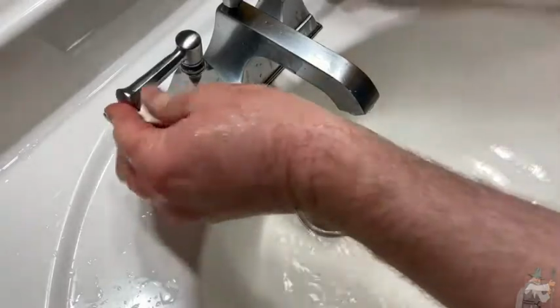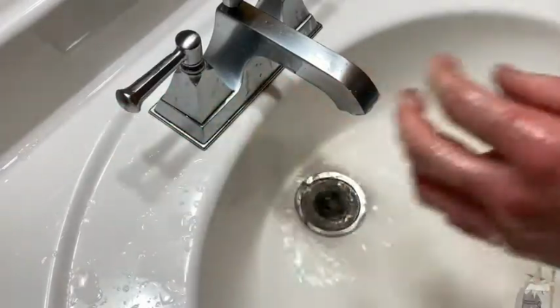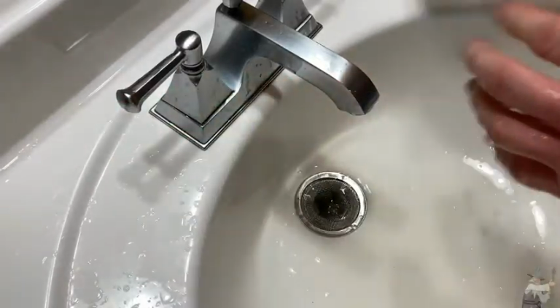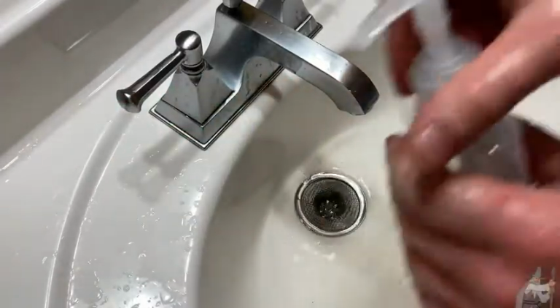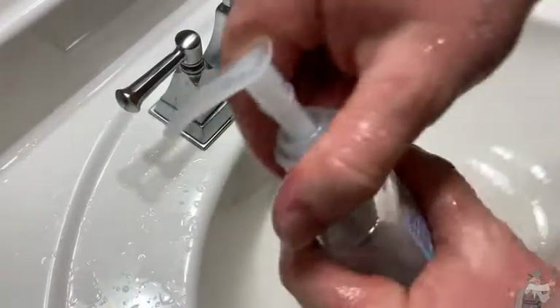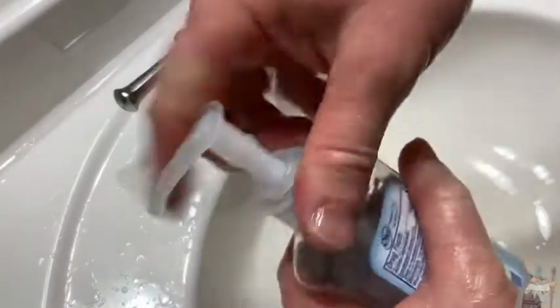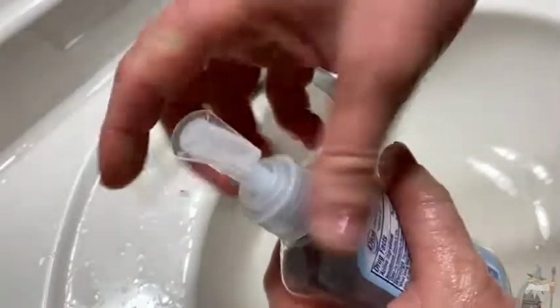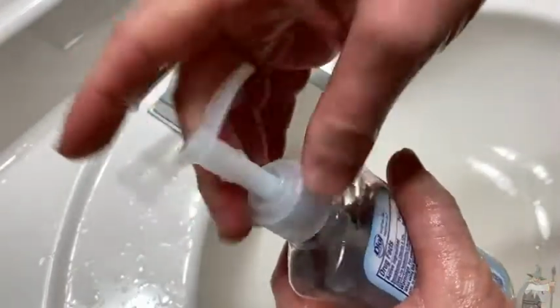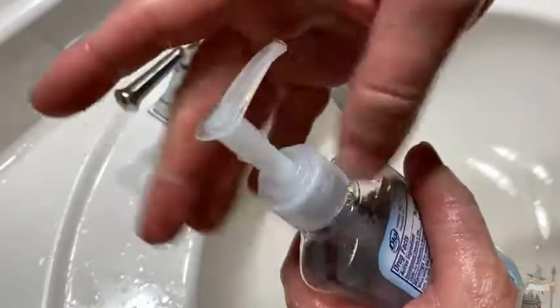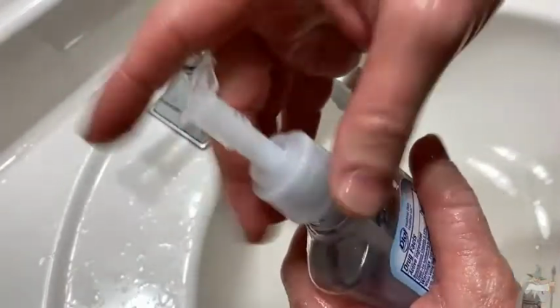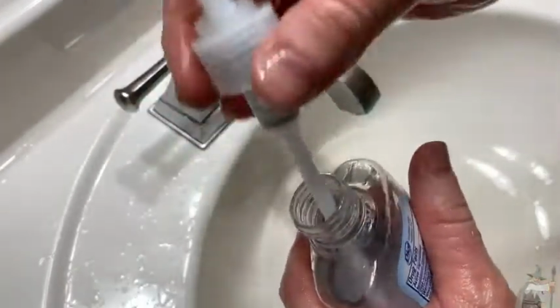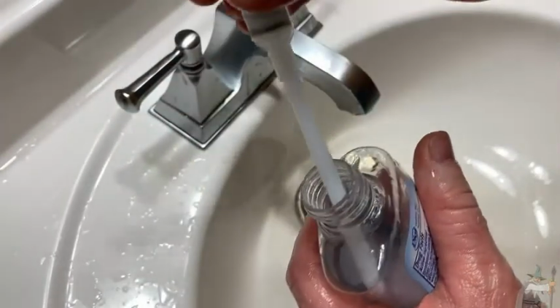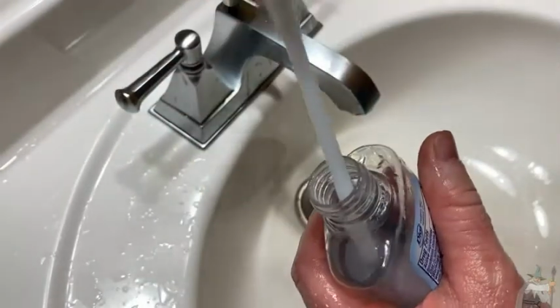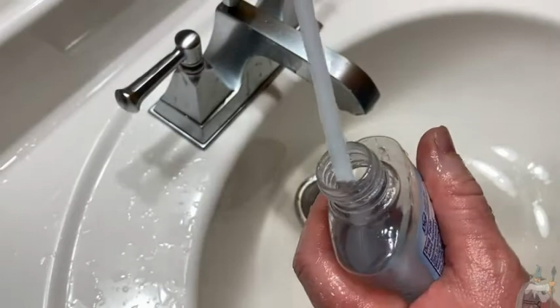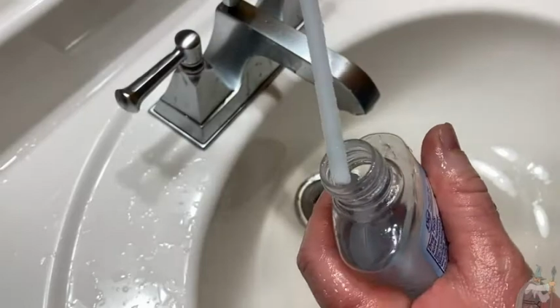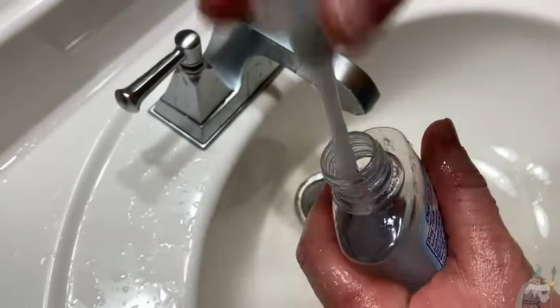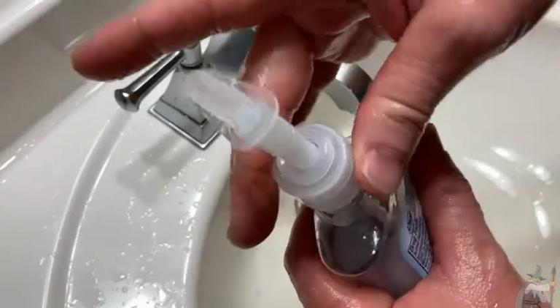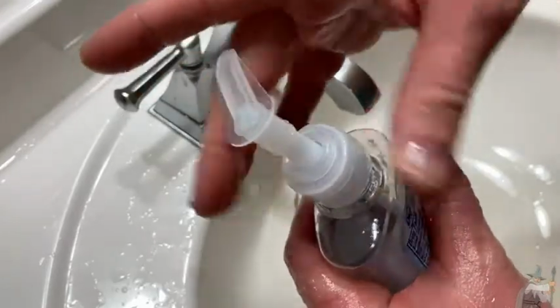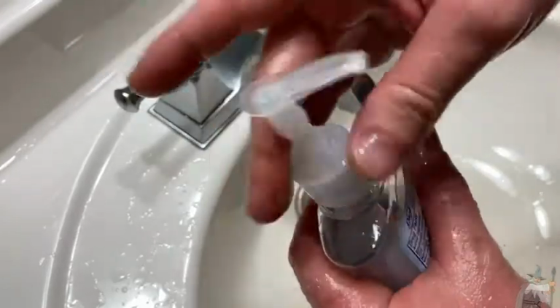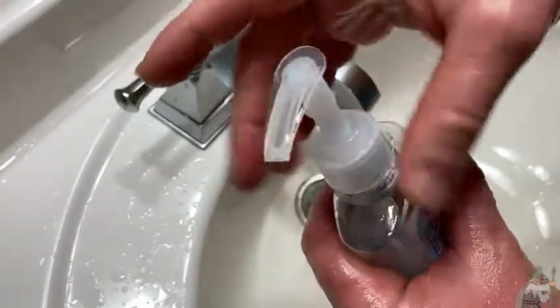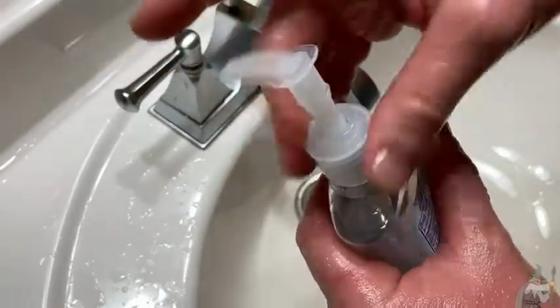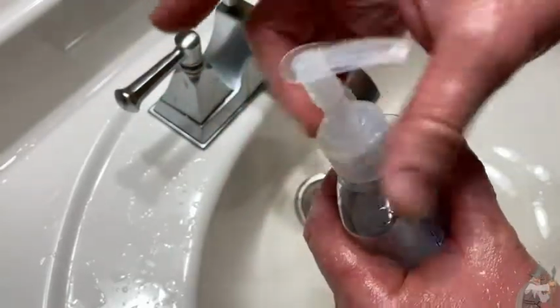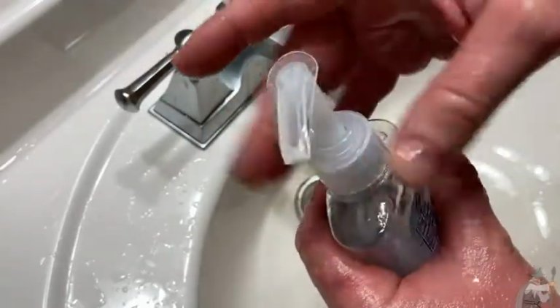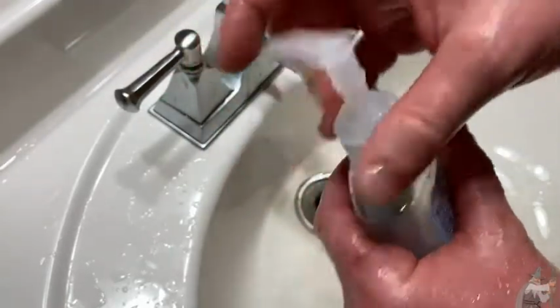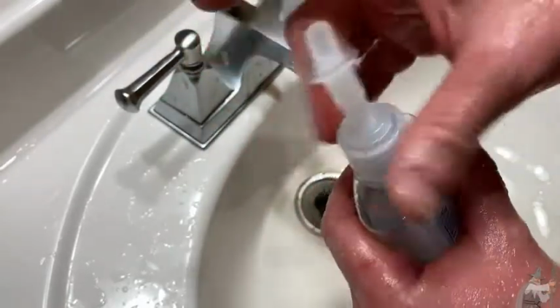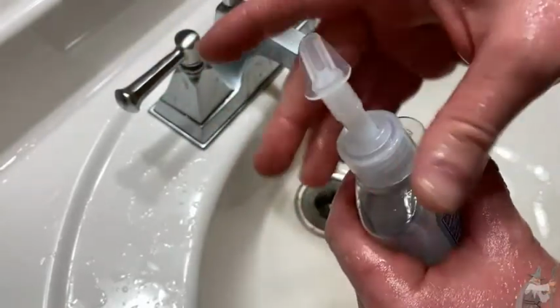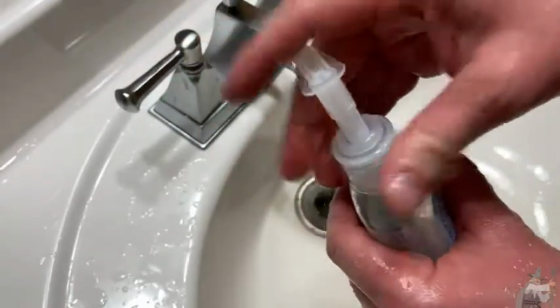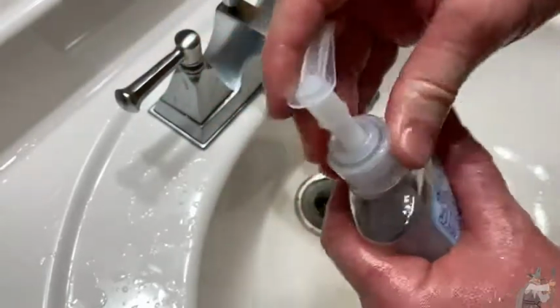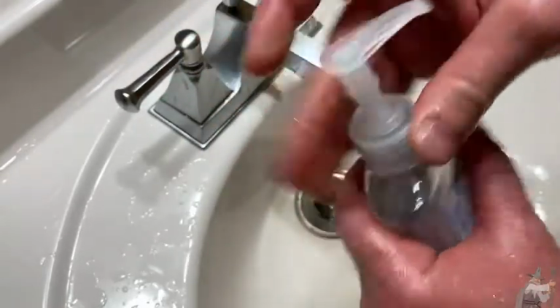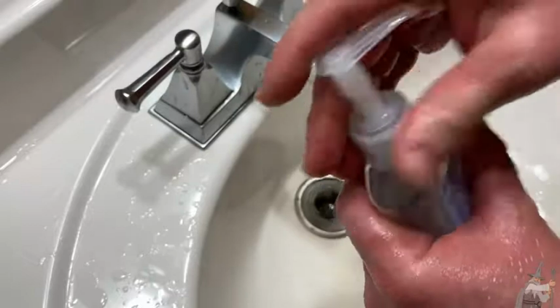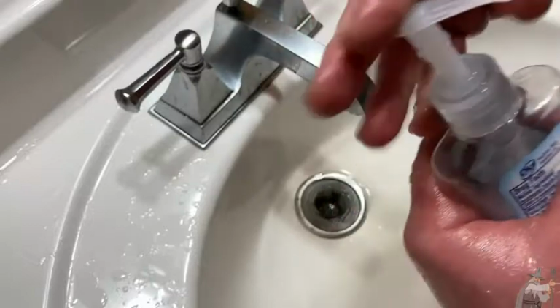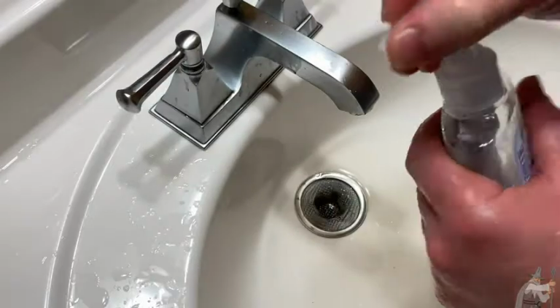Let me show you how to refill it. You can just open the container, and then you can just put soap in there. That's the nice thing about buying these containers — you can refill them.